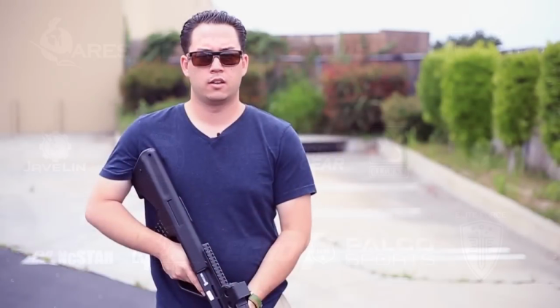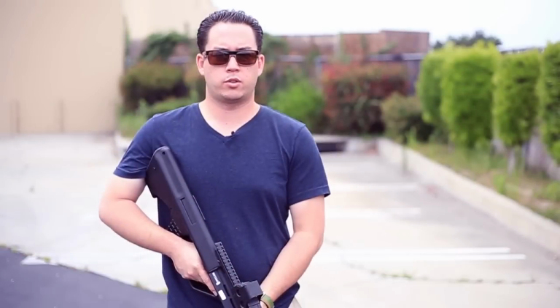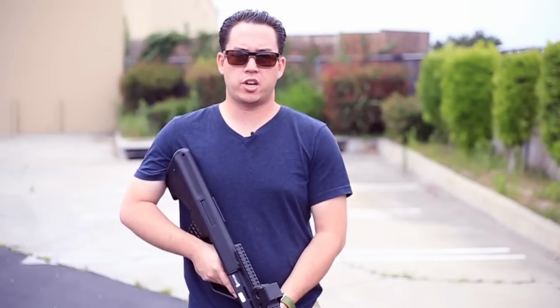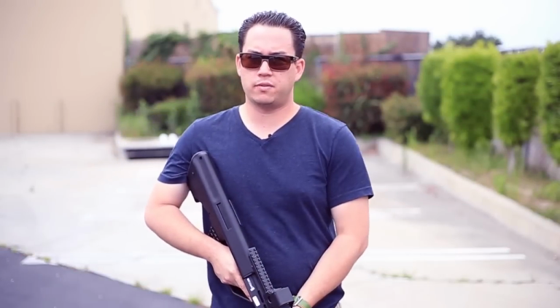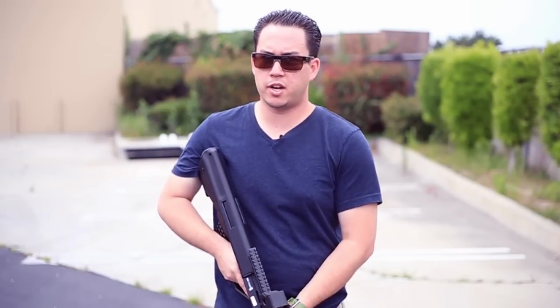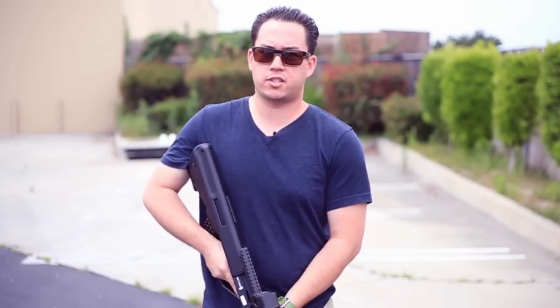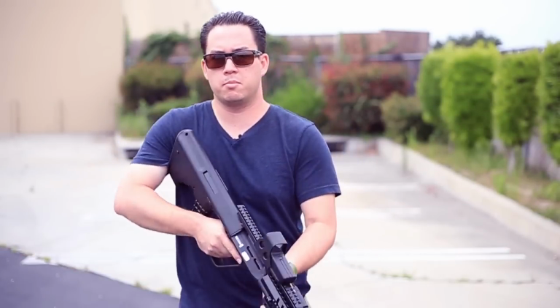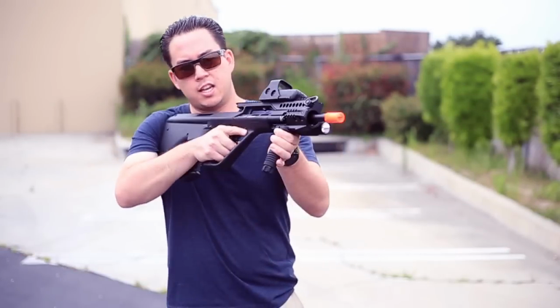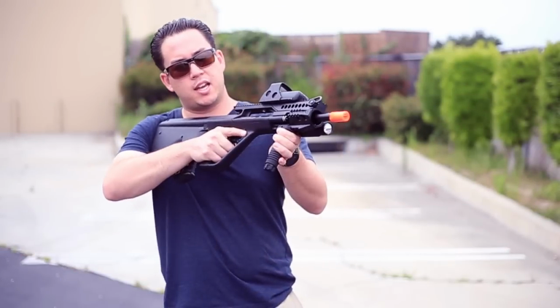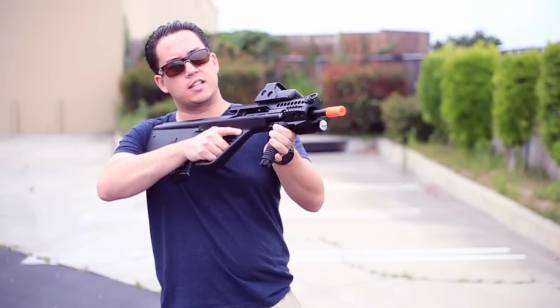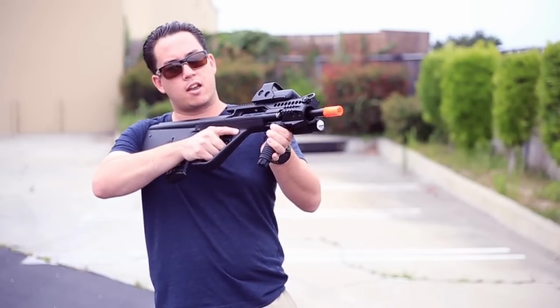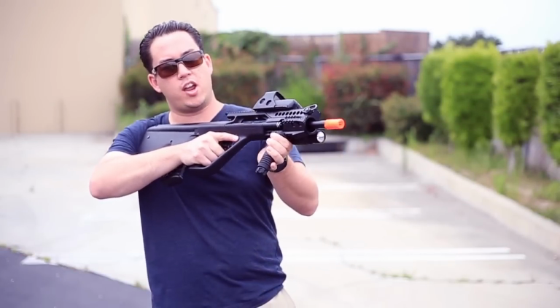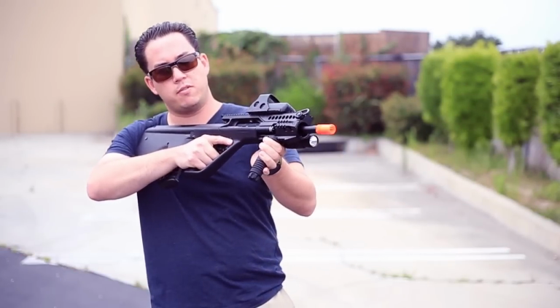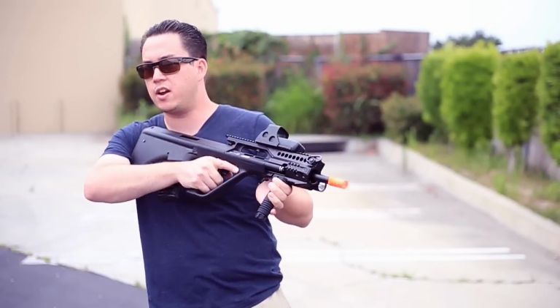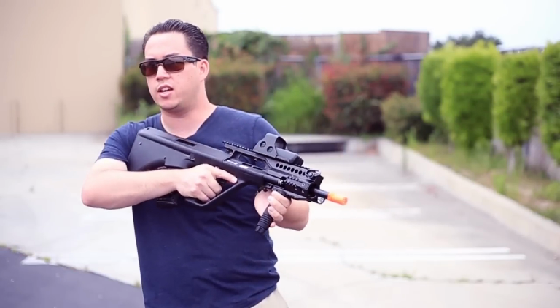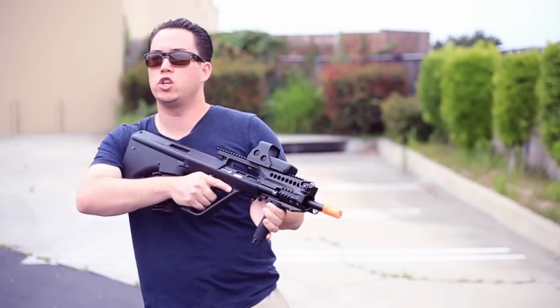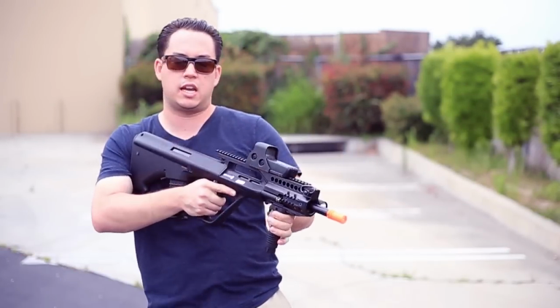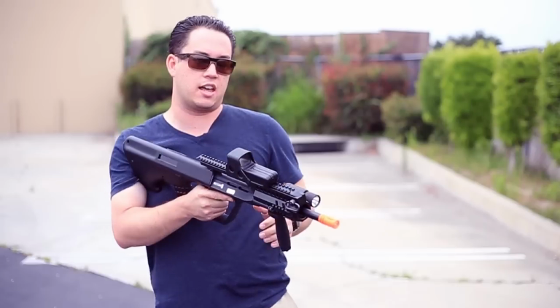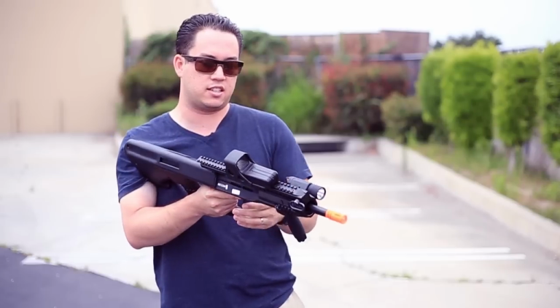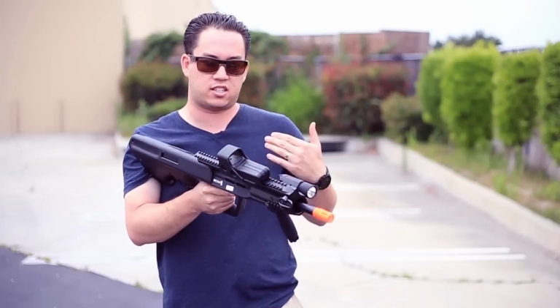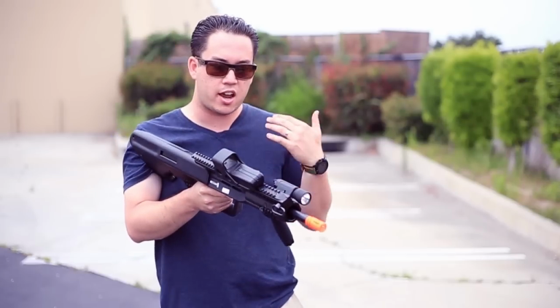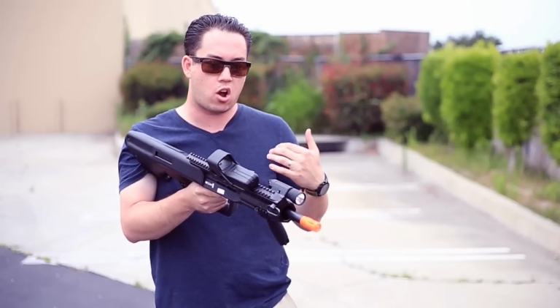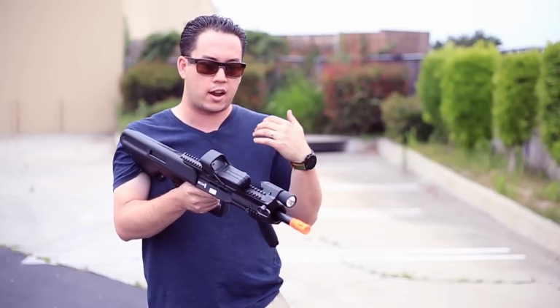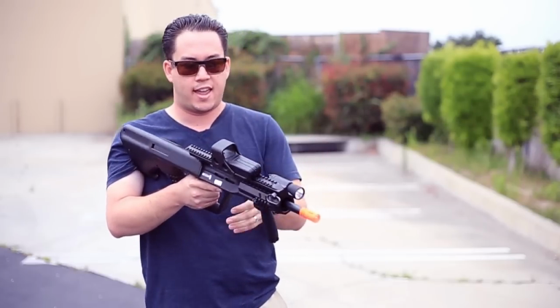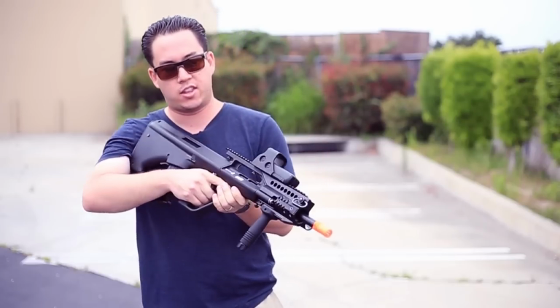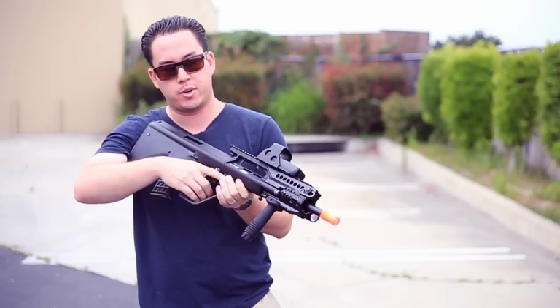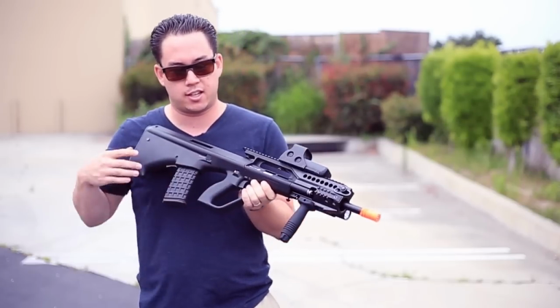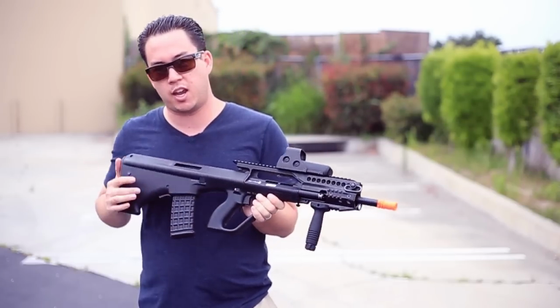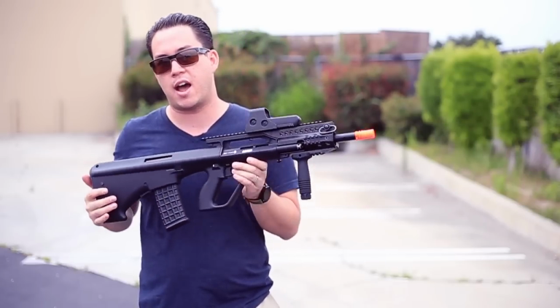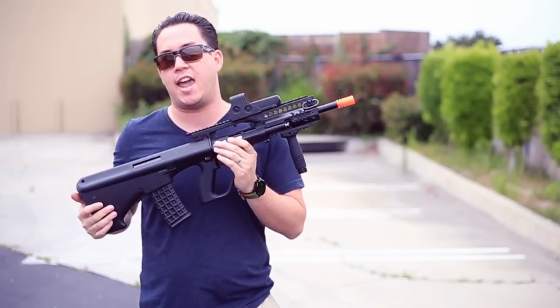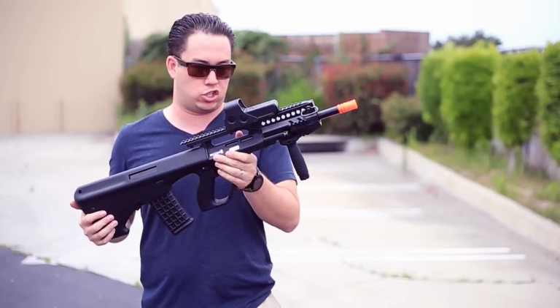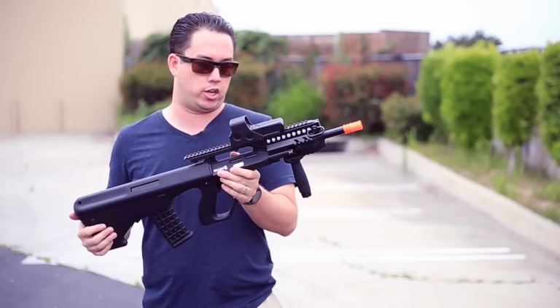Hey what's up GITV, my name is Tim and in my hands is a very unique gun. This is the Steyr AUG A3 and it's made by ASG.